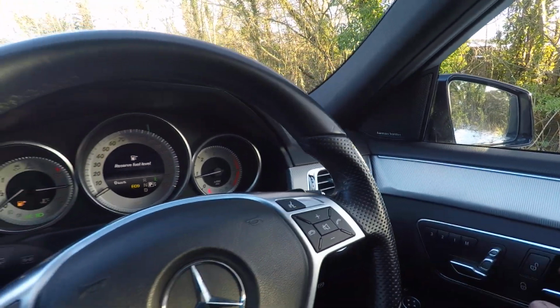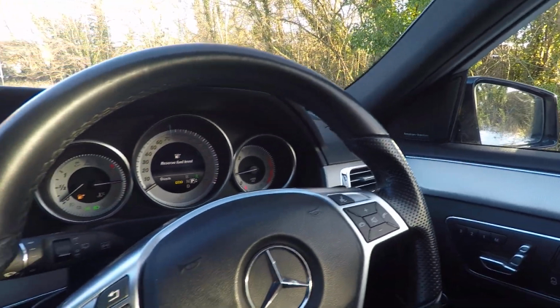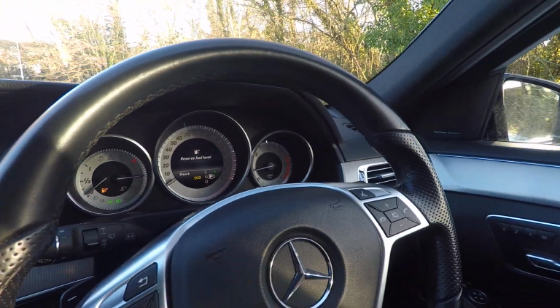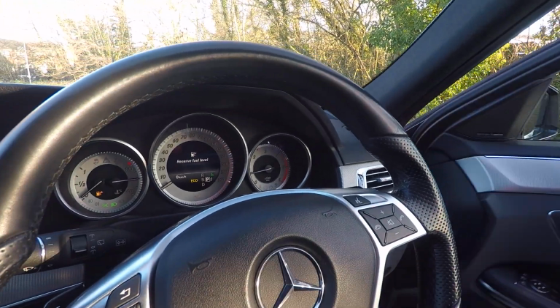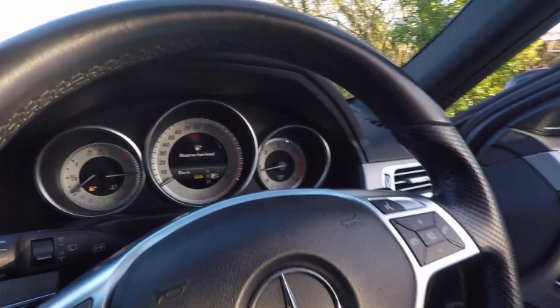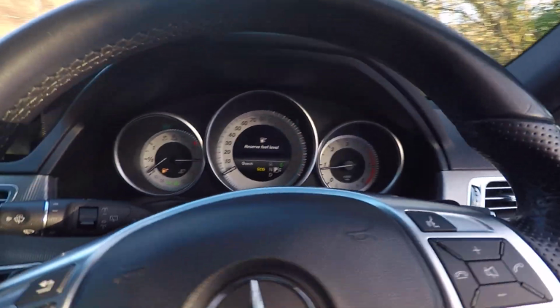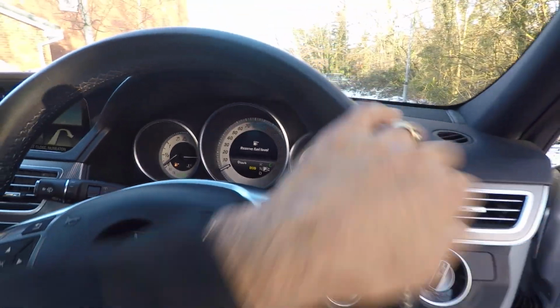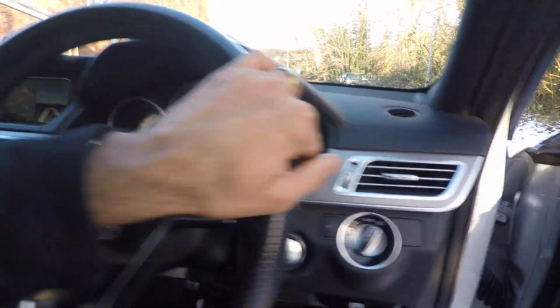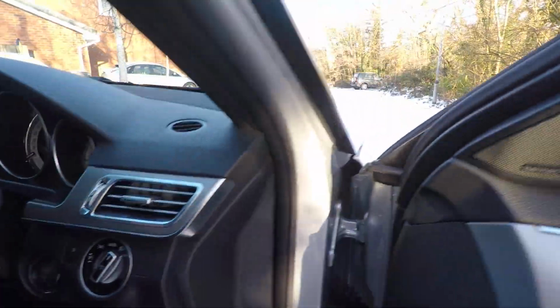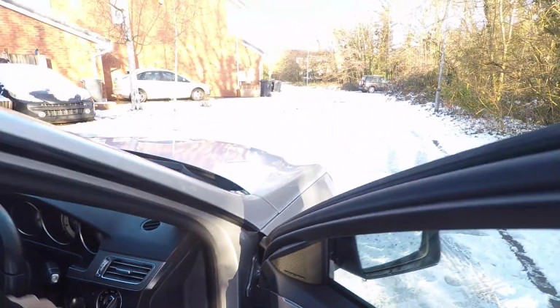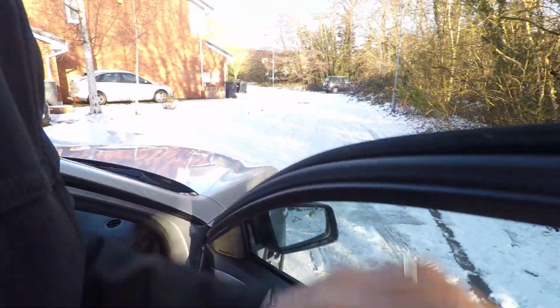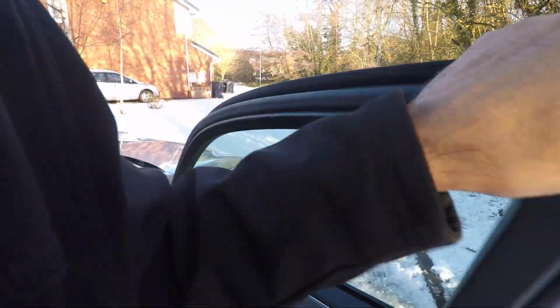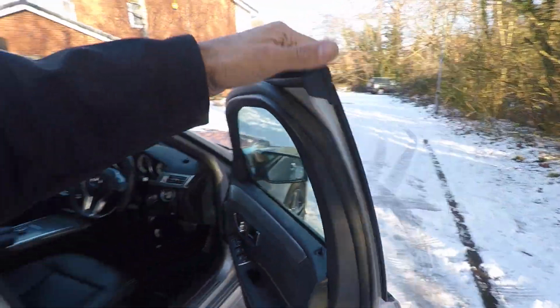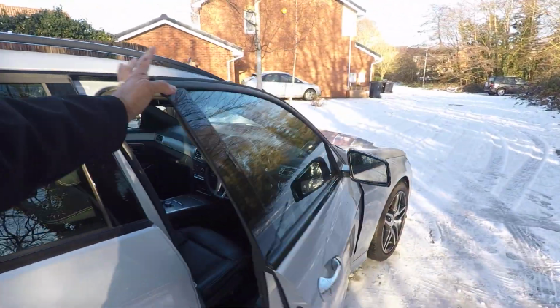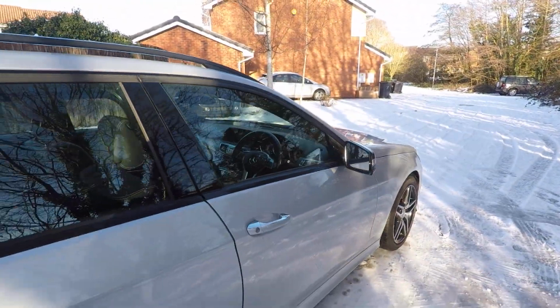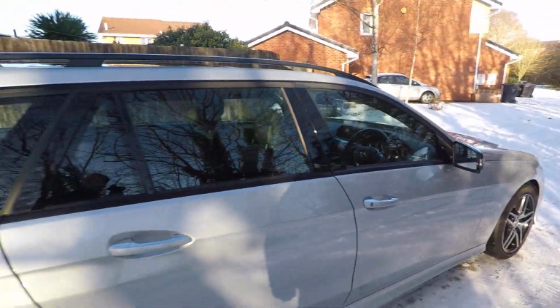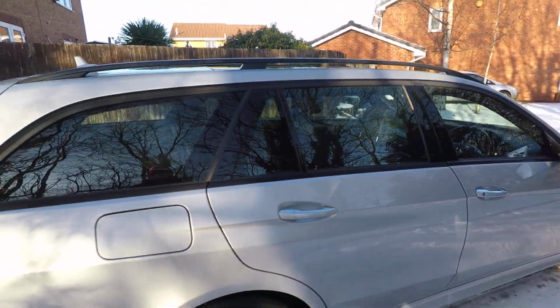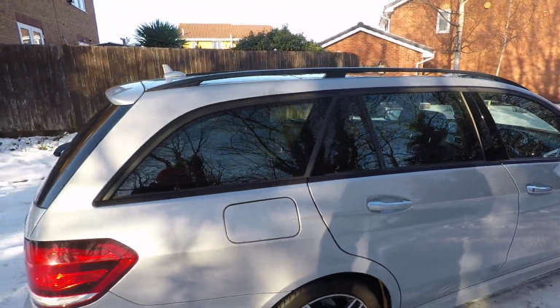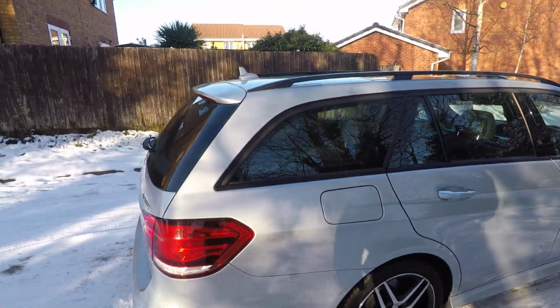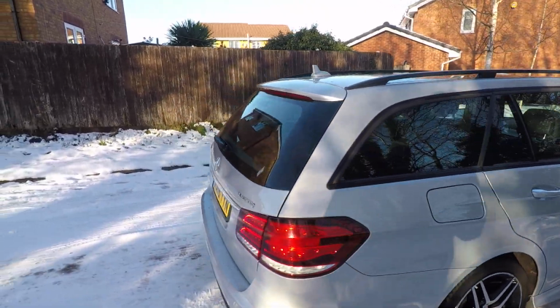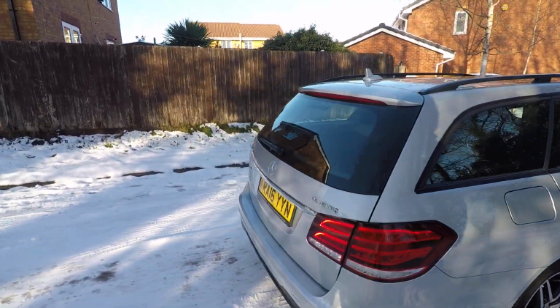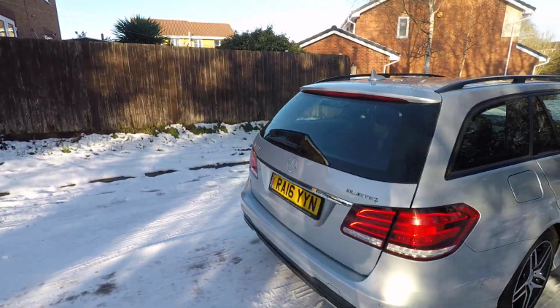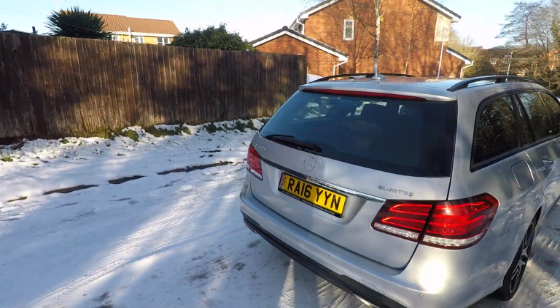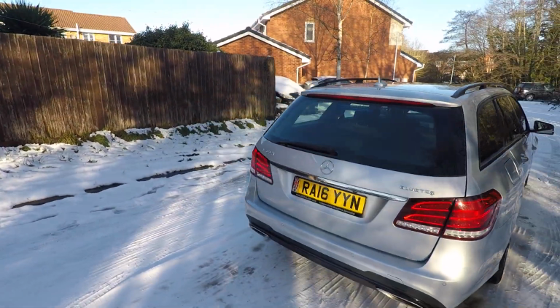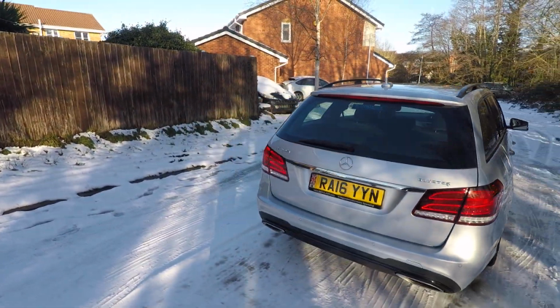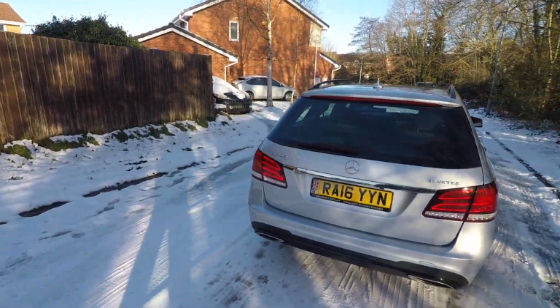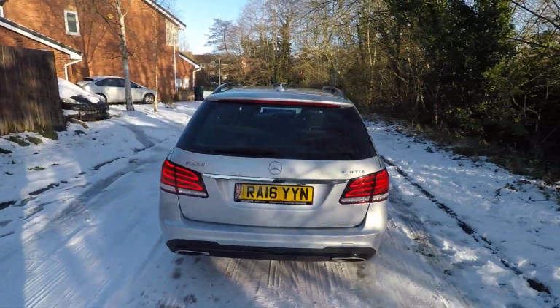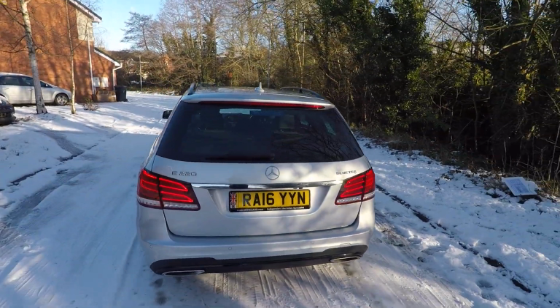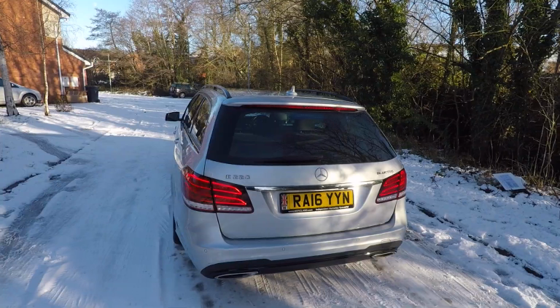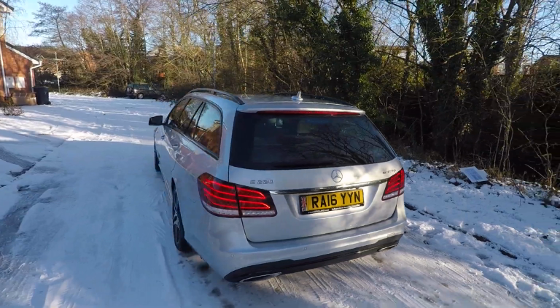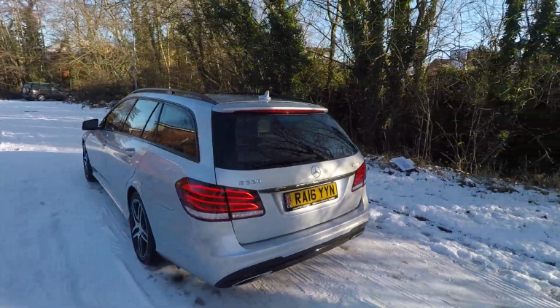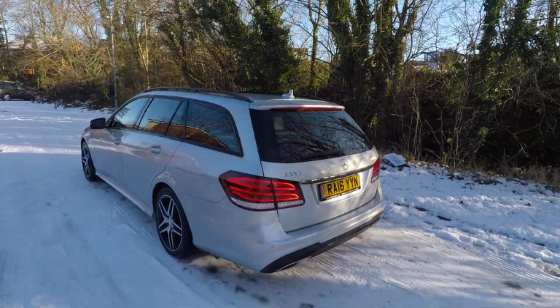This is a lovely example of a Mercedes E-Class Estate. If you have any questions, we're on 02476 386 327. Our email is sales at Merkland.com. You can also WhatsApp us from our website, or message us through Facebook and all the different social media platforms.